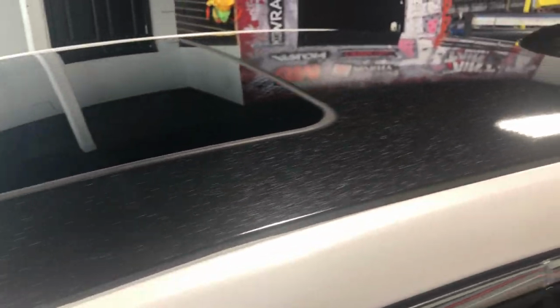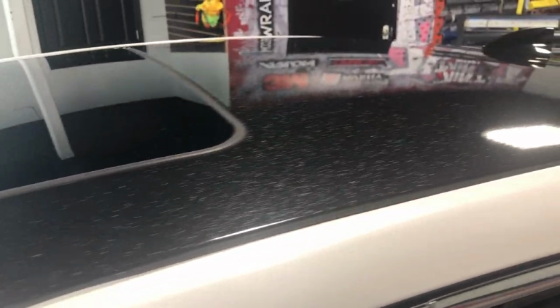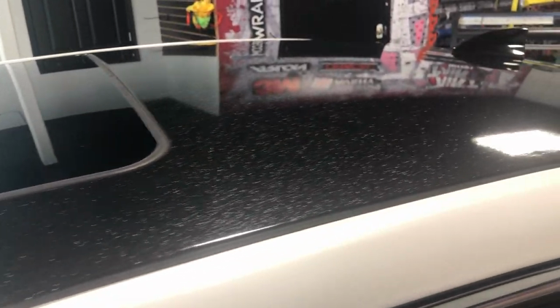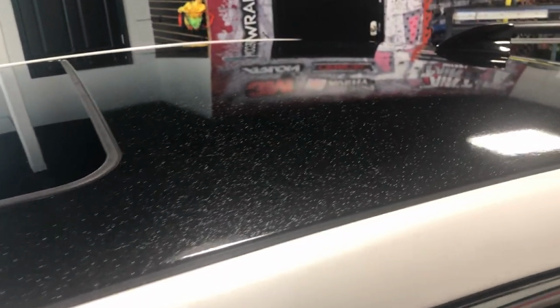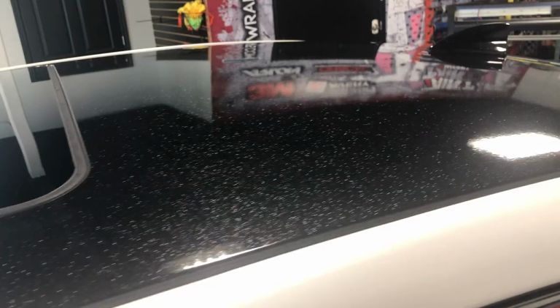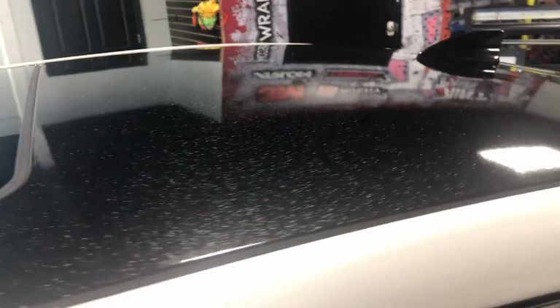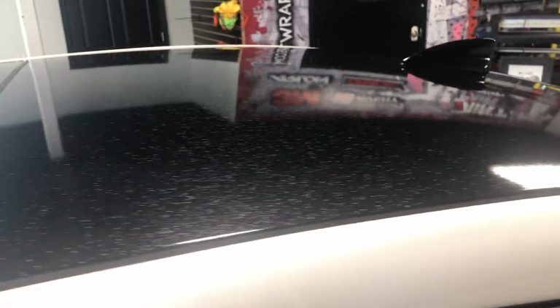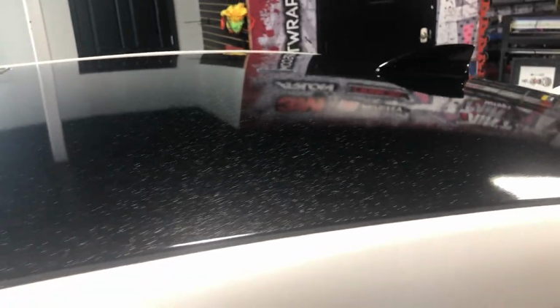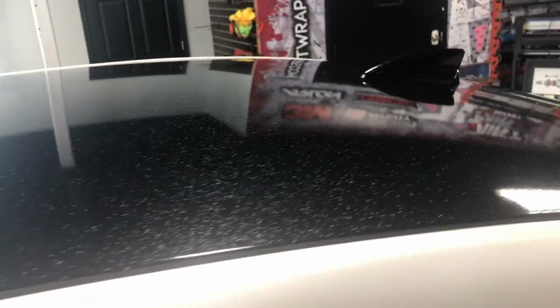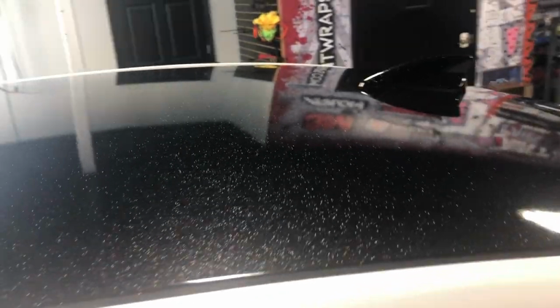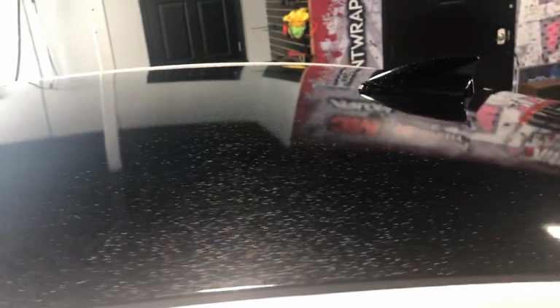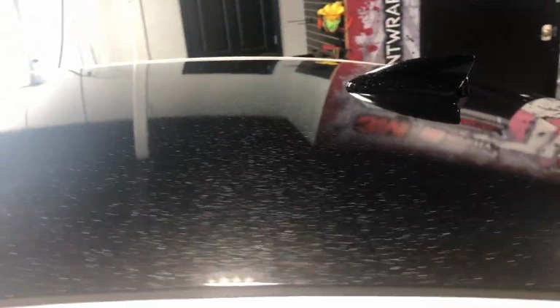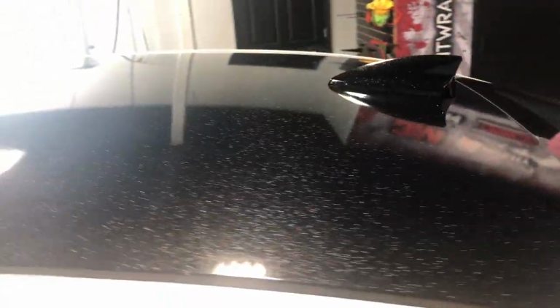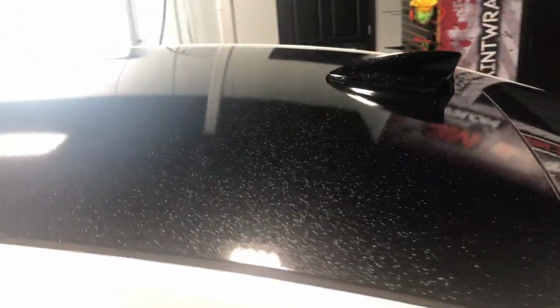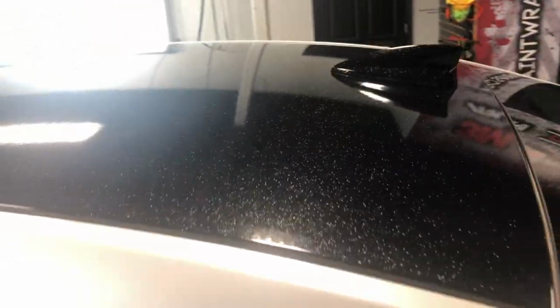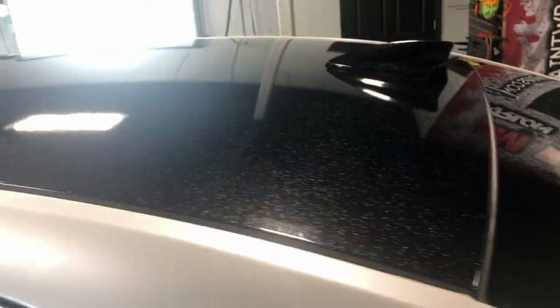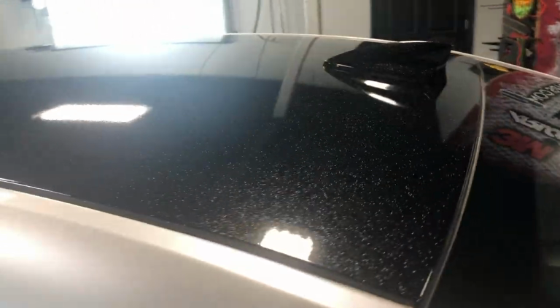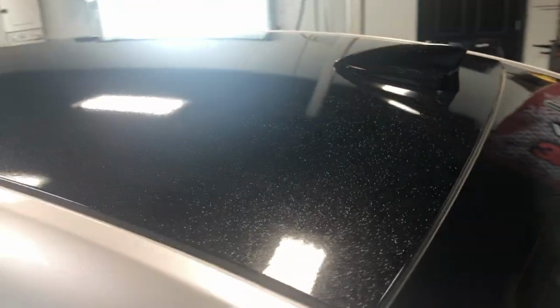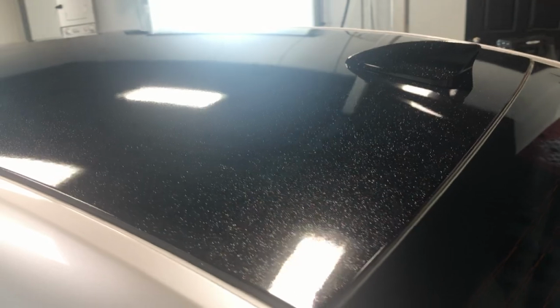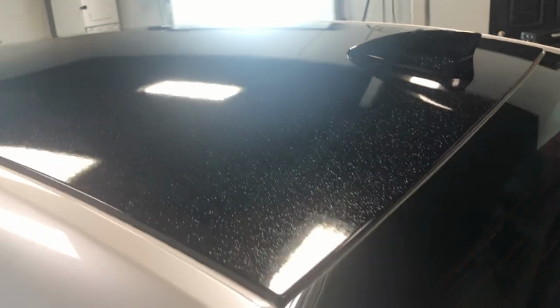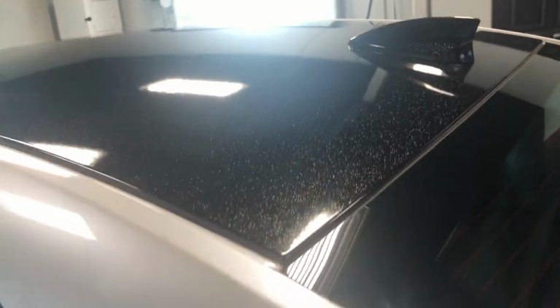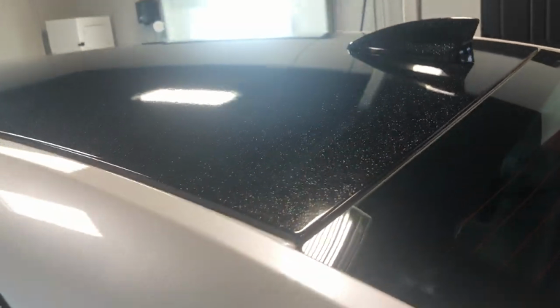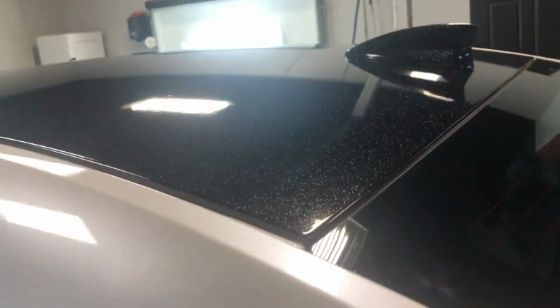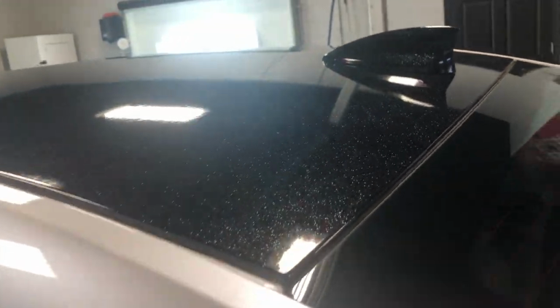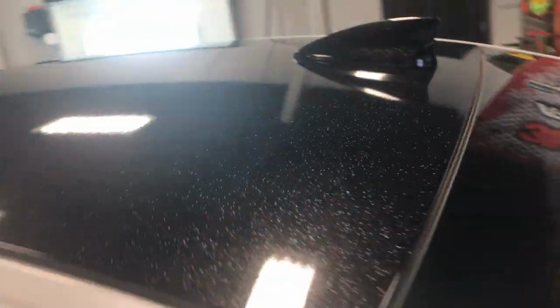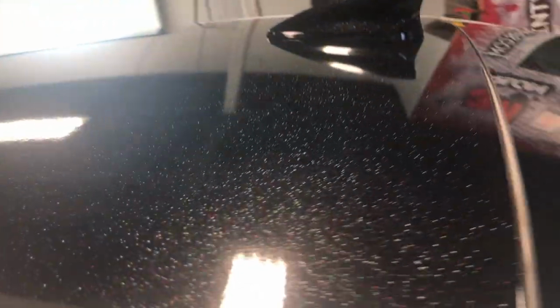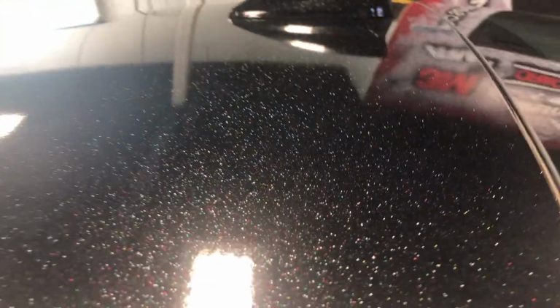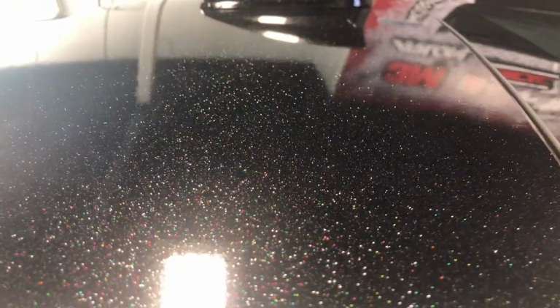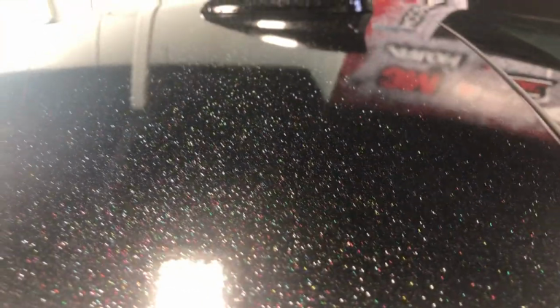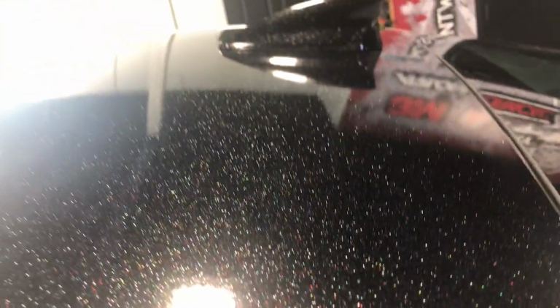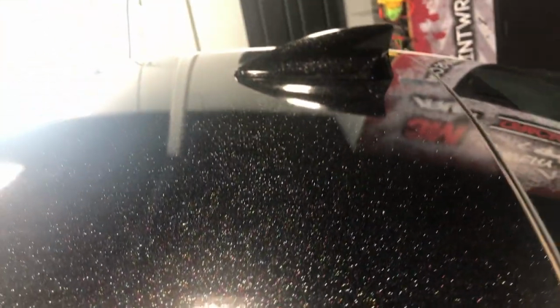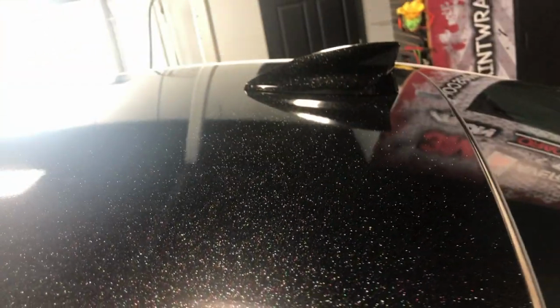A lot of times your squeegee can pick up a little bit of grit or fuzz and leave light abrasions. You can get most of them out with a heat gun, but this is amazing how shiny it is. Look at that.